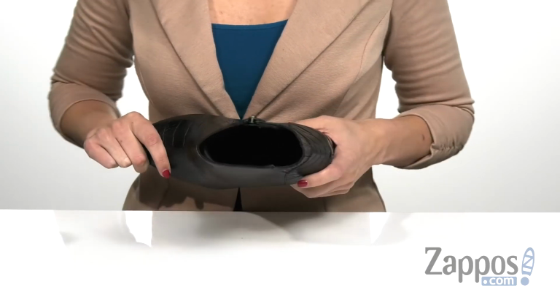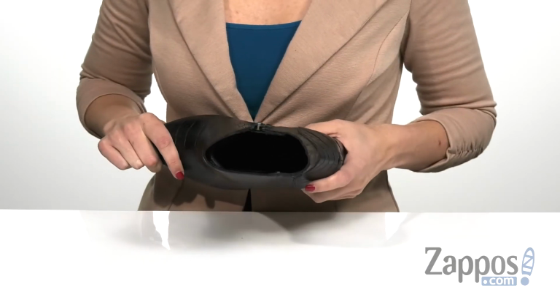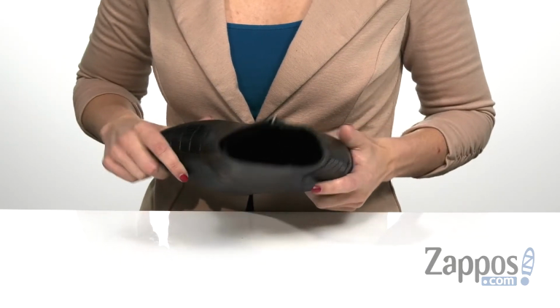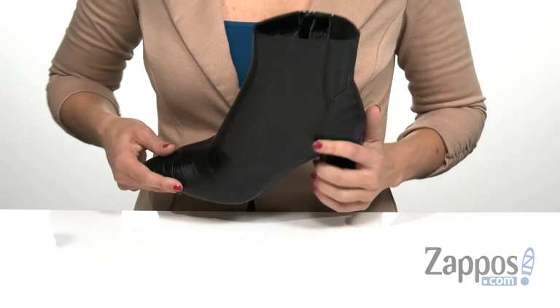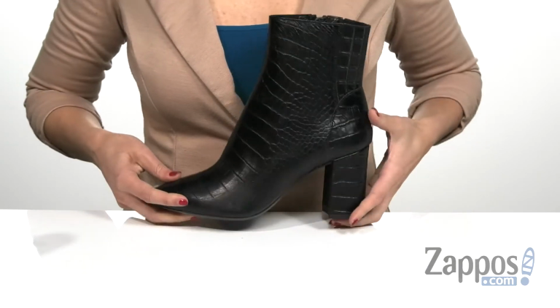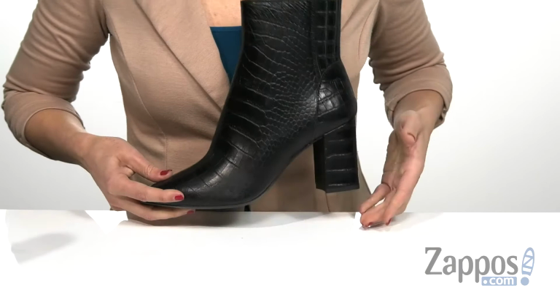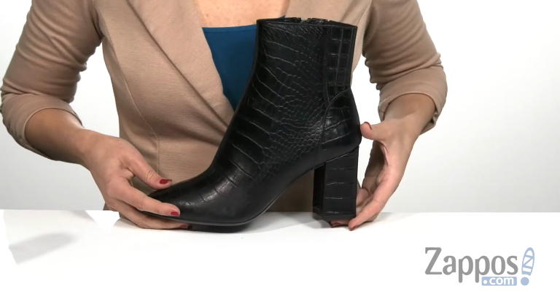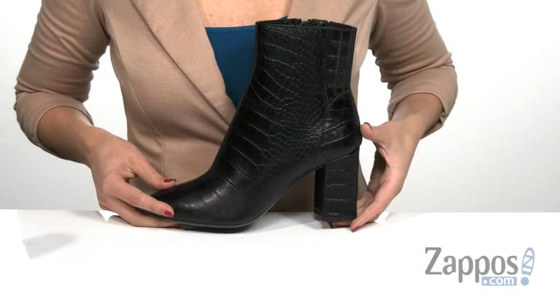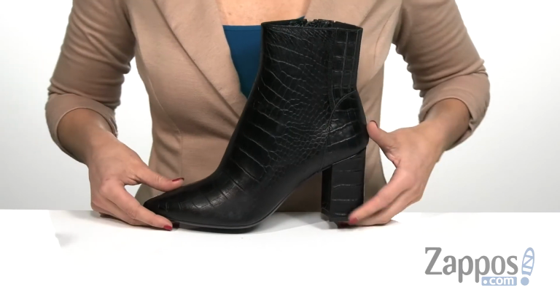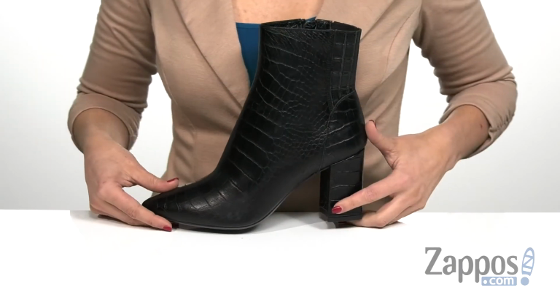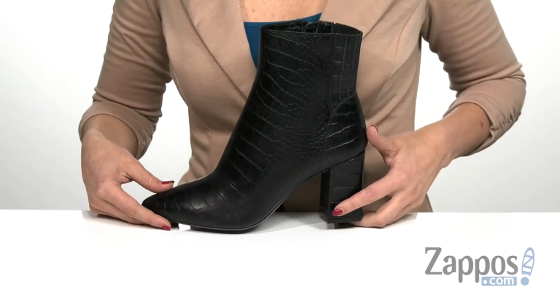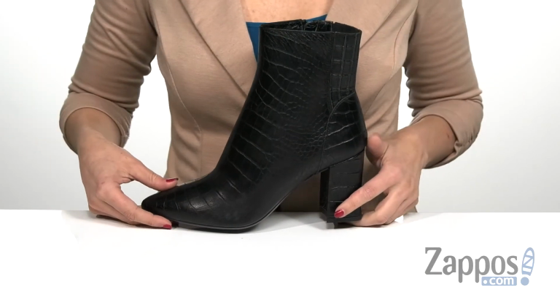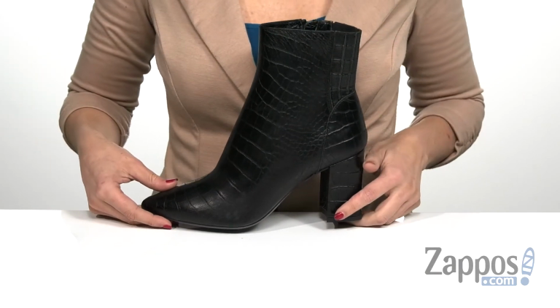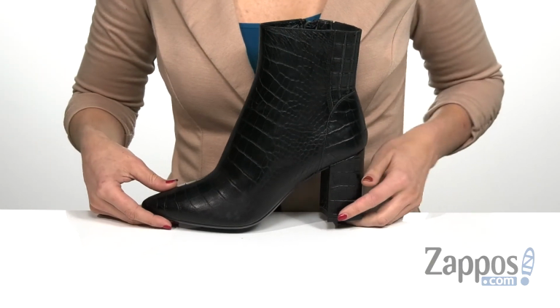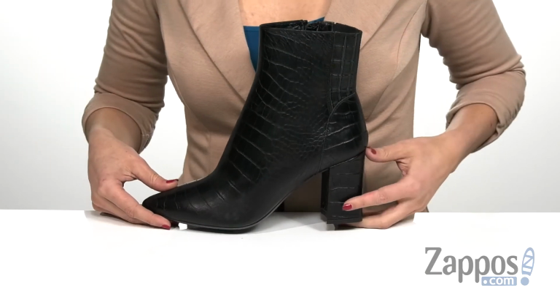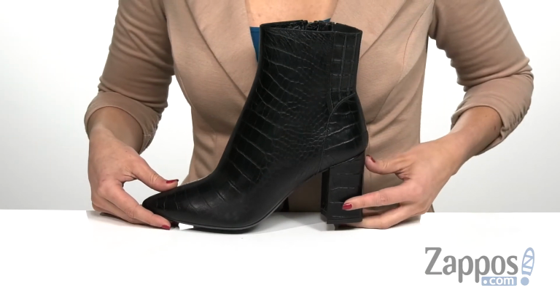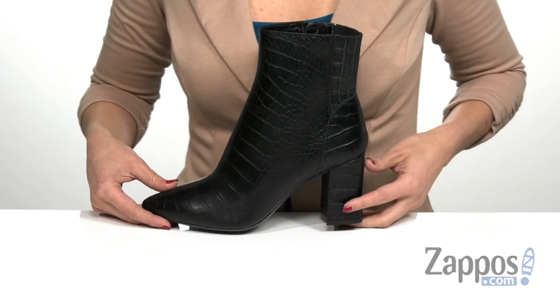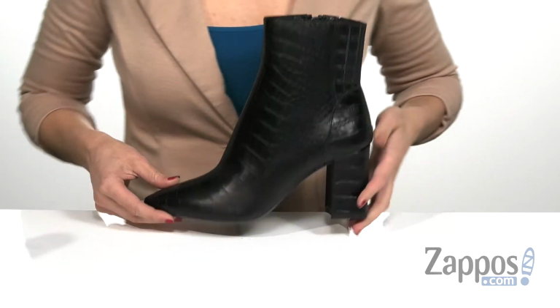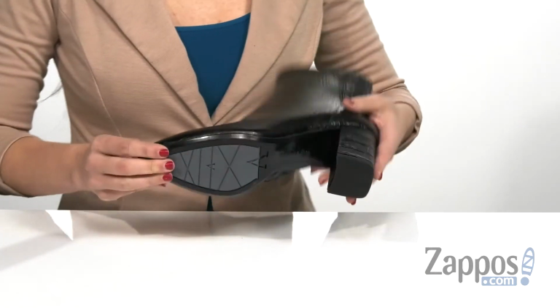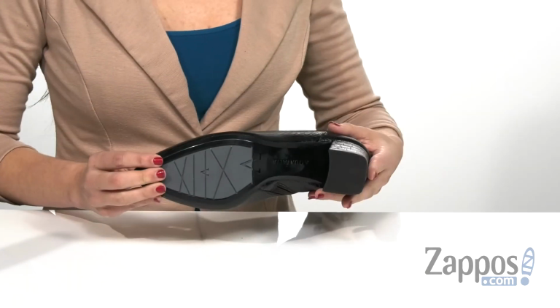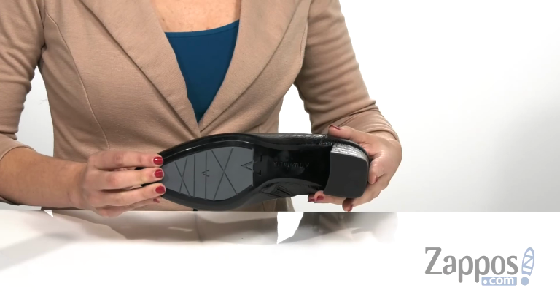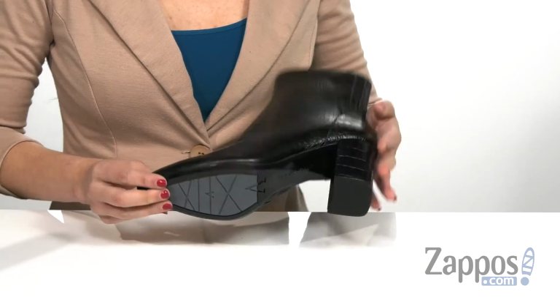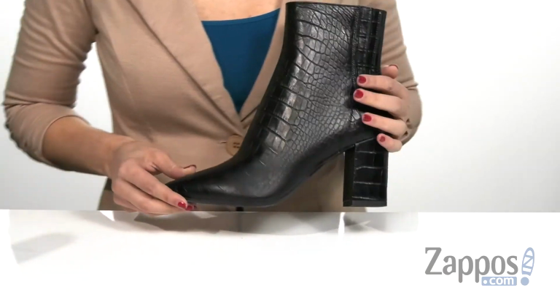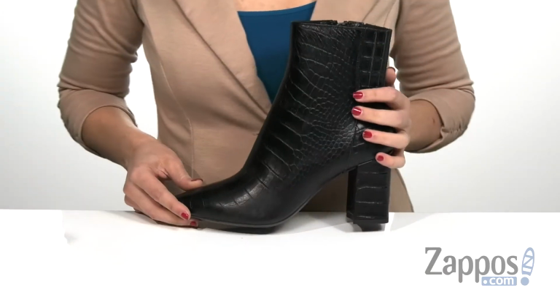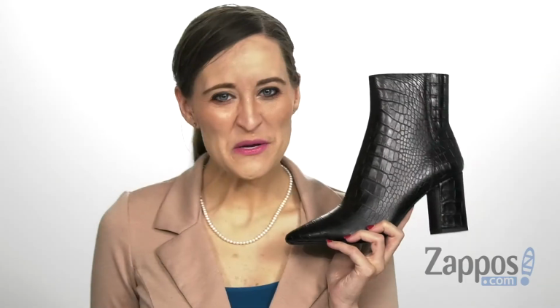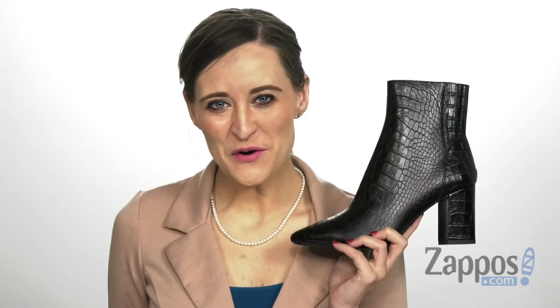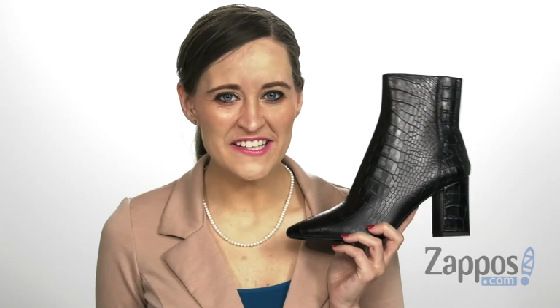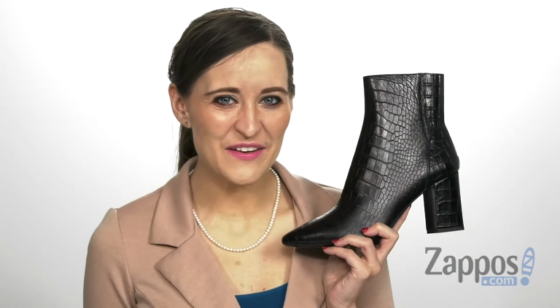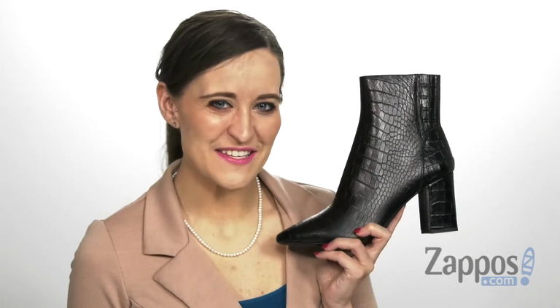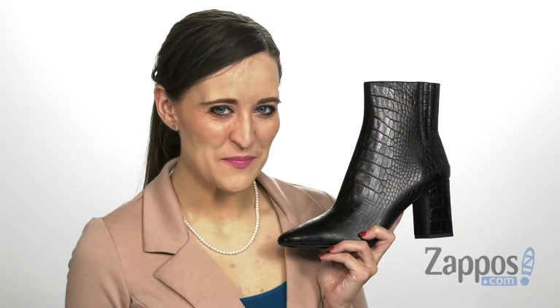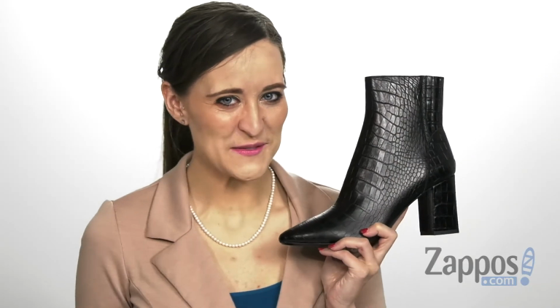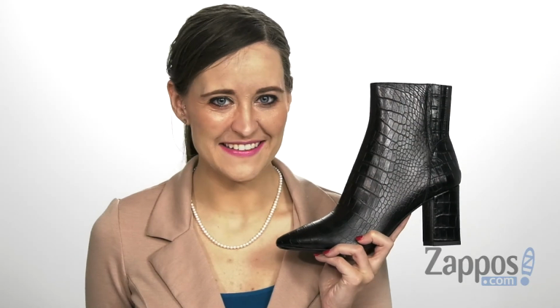It also has a wrapped block heel in the back for a massive boost in height, and that's all on top of a textured rubberized outsole. Be ready for a fun night out in this look by Aquatalia.